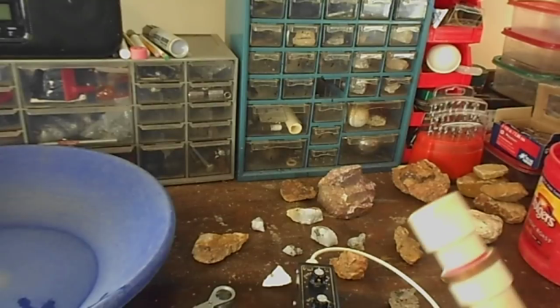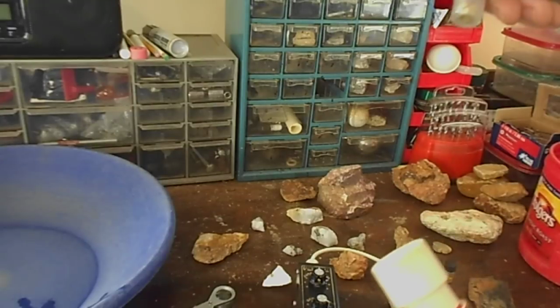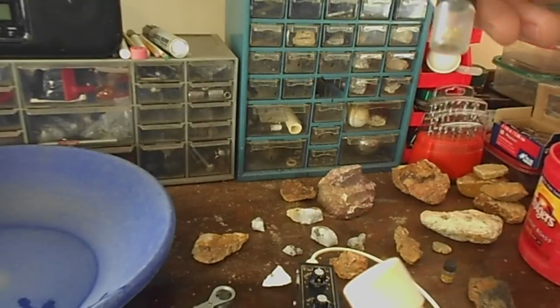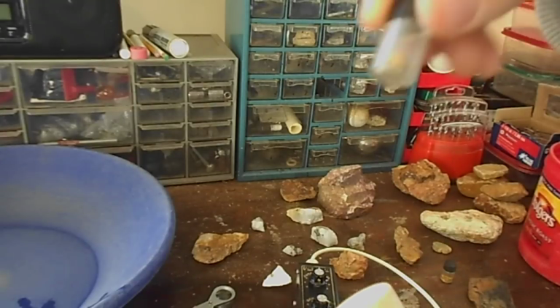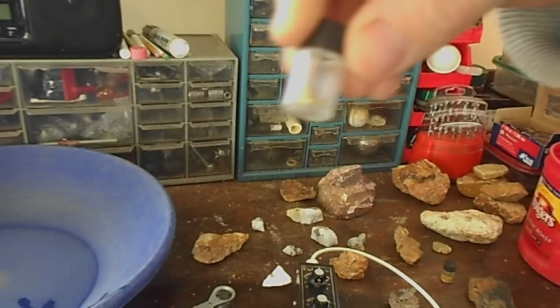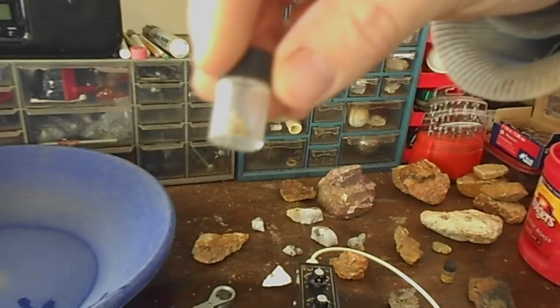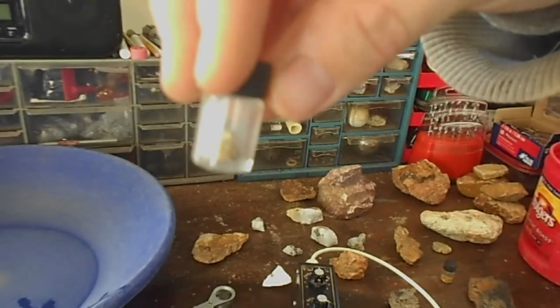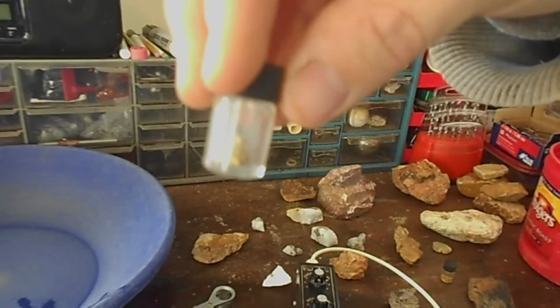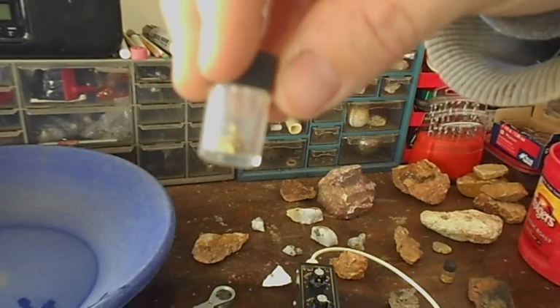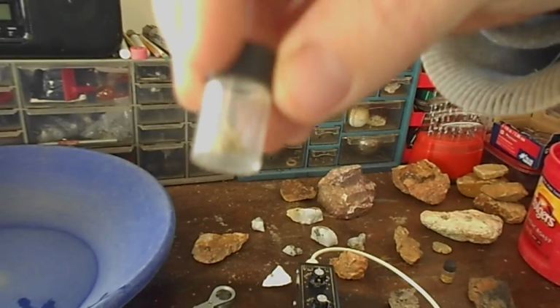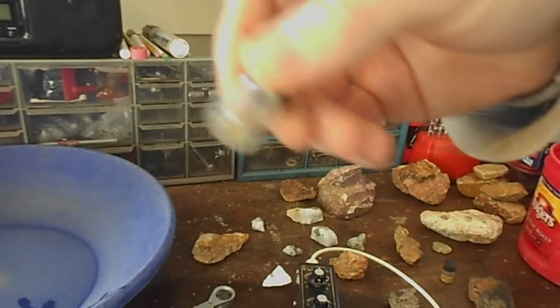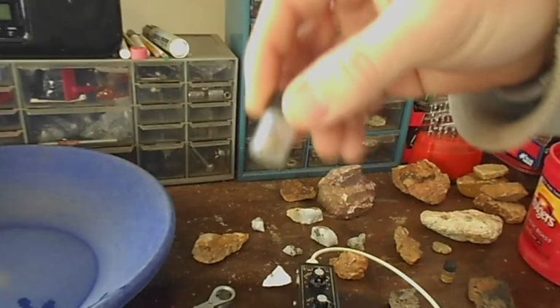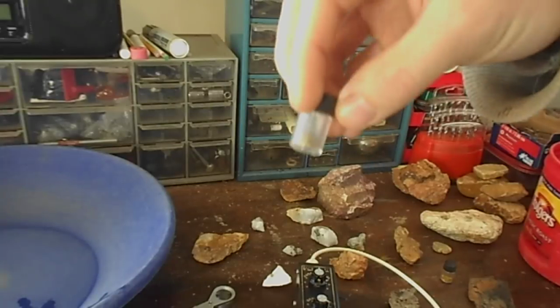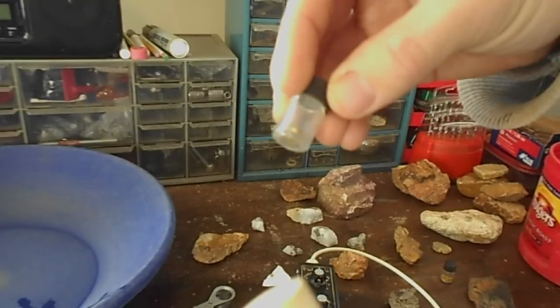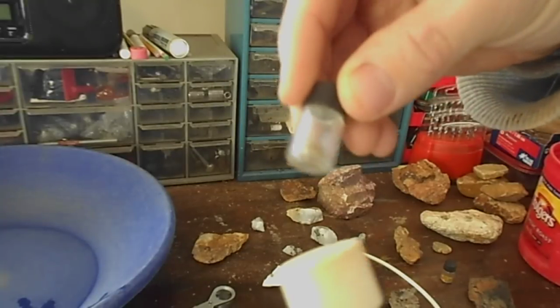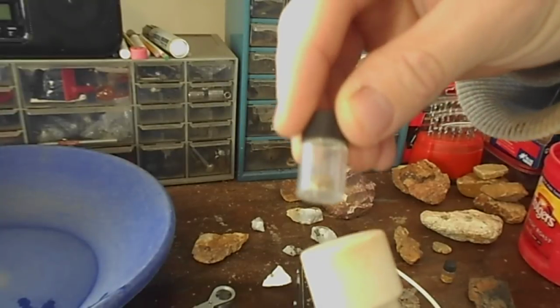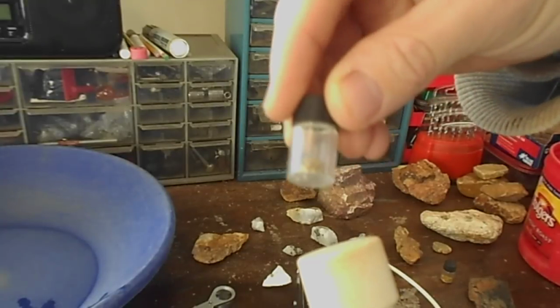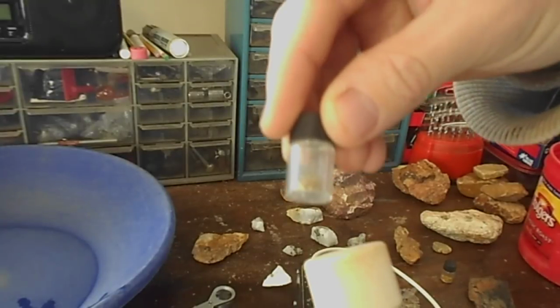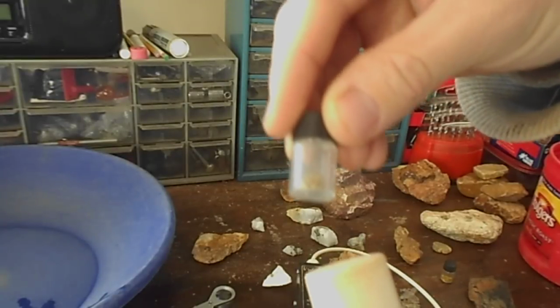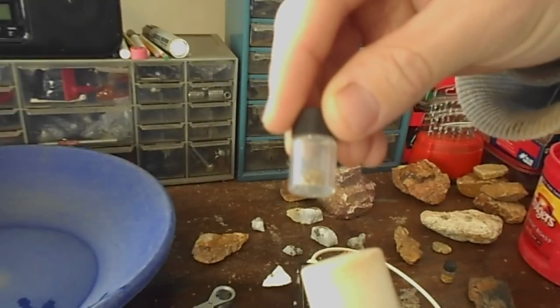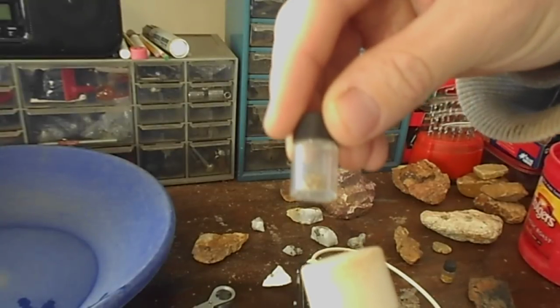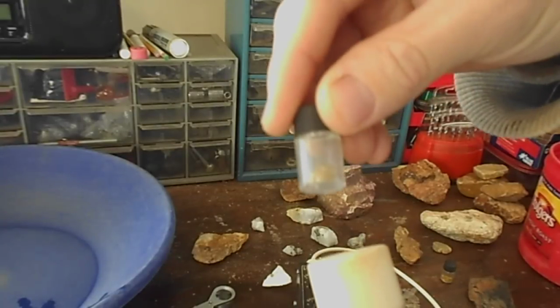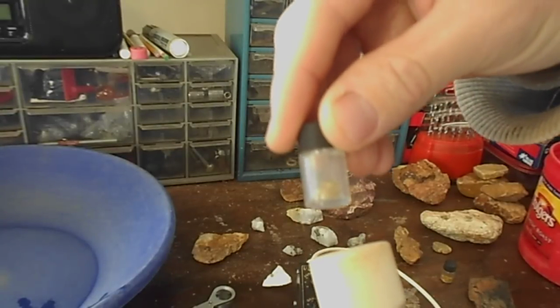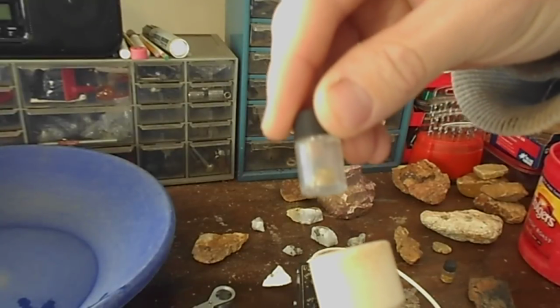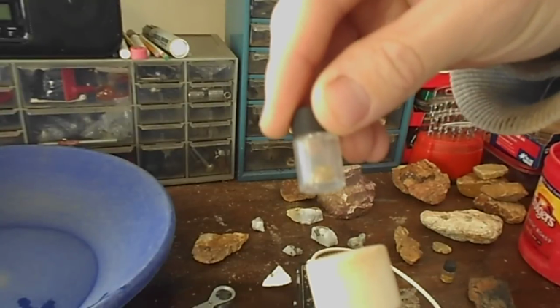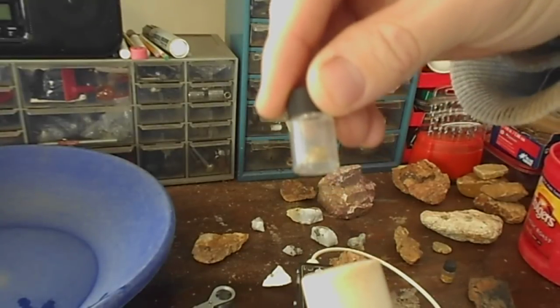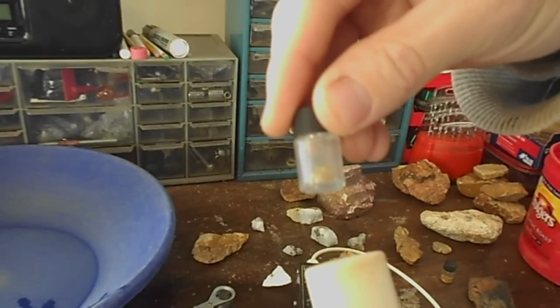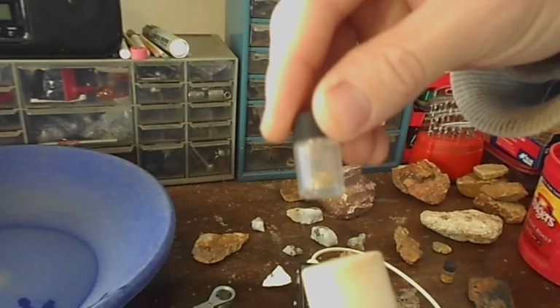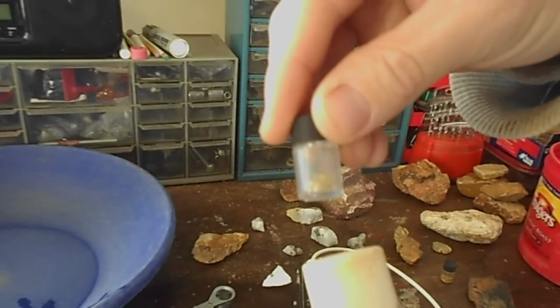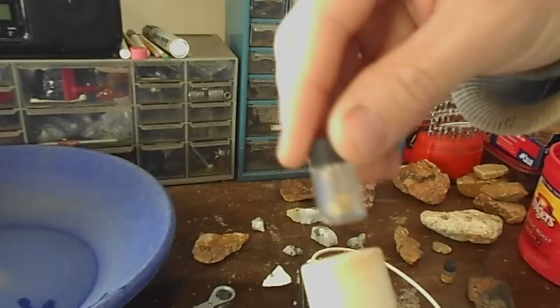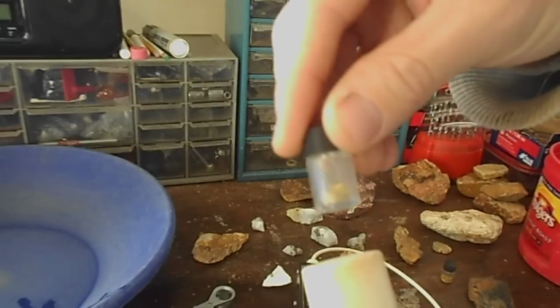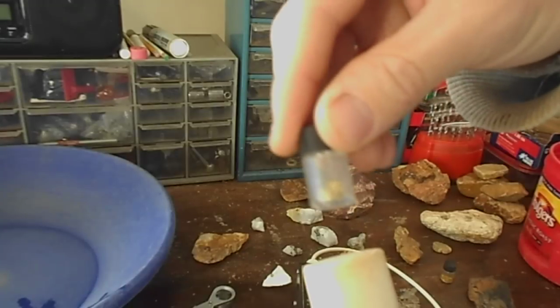Now I got some pickers here in this vial.